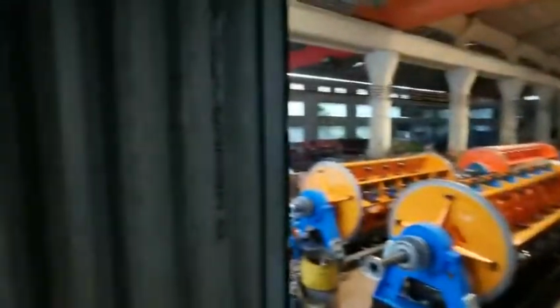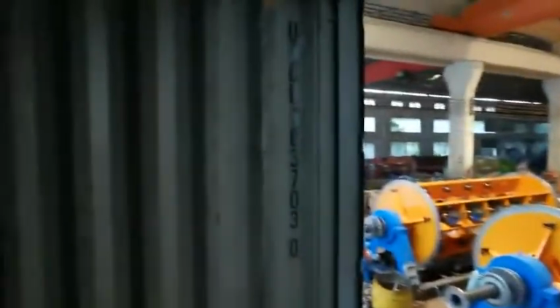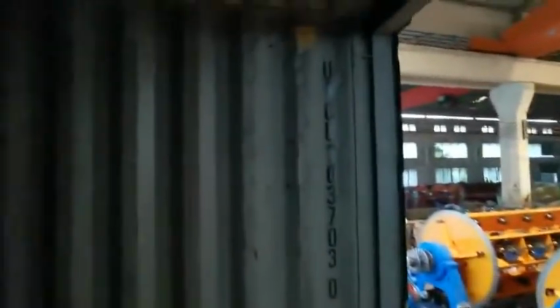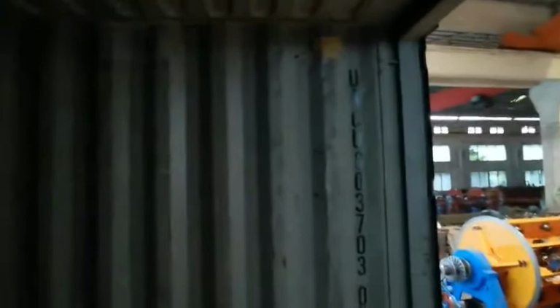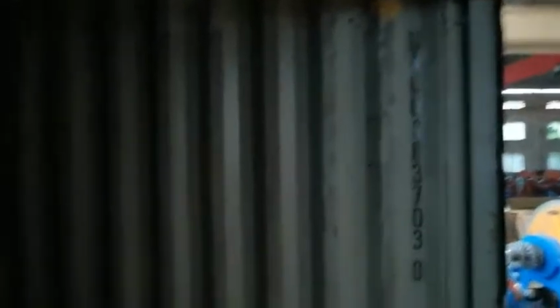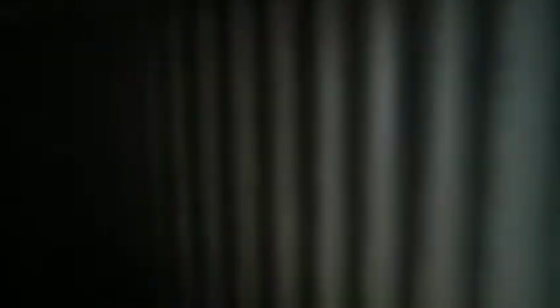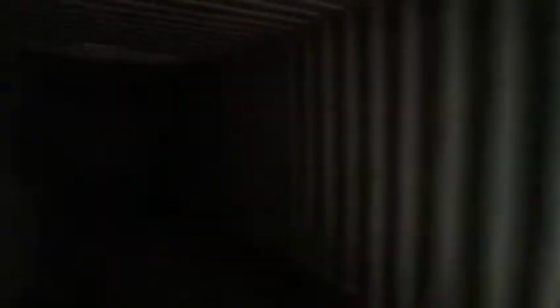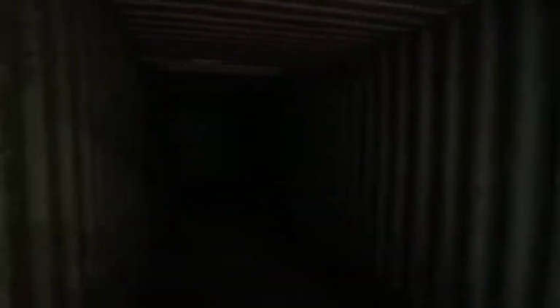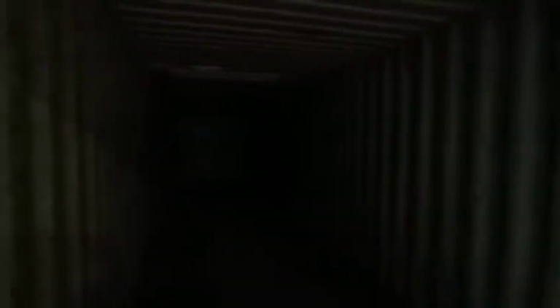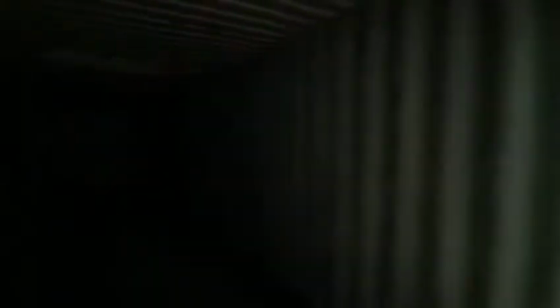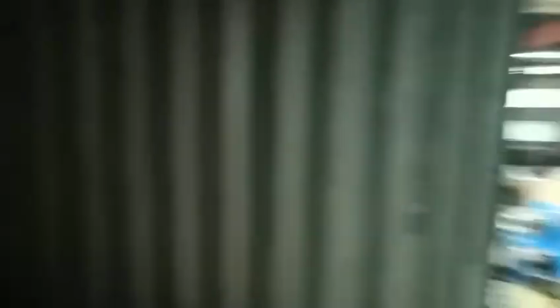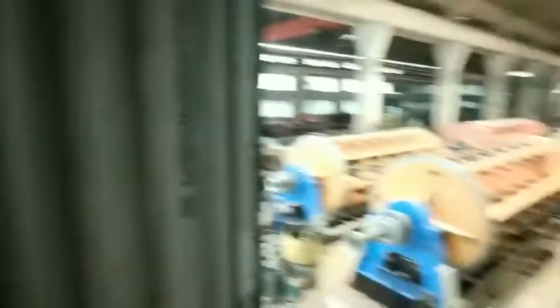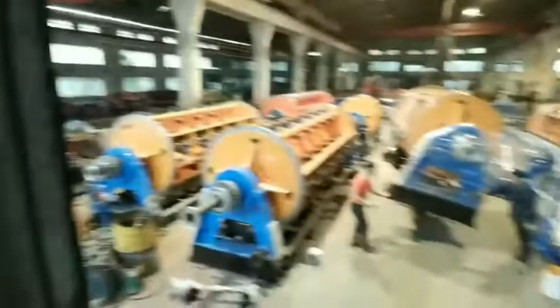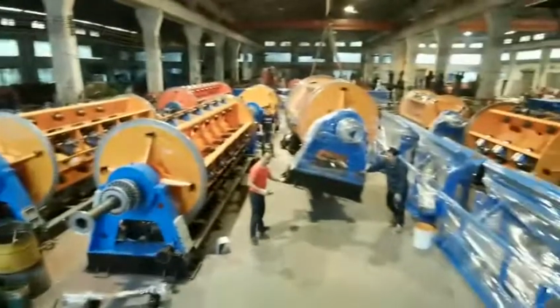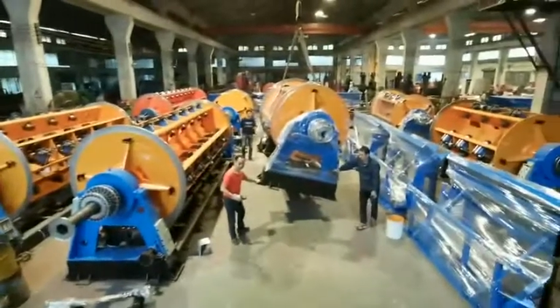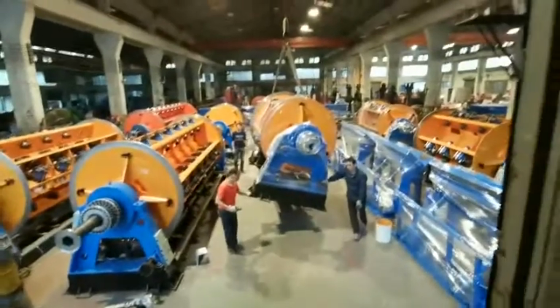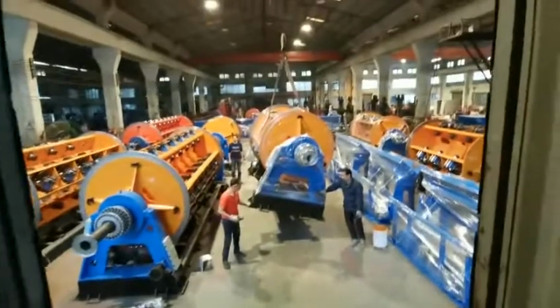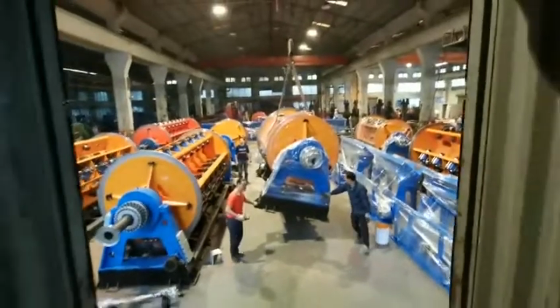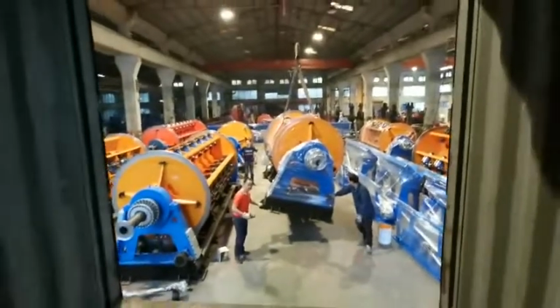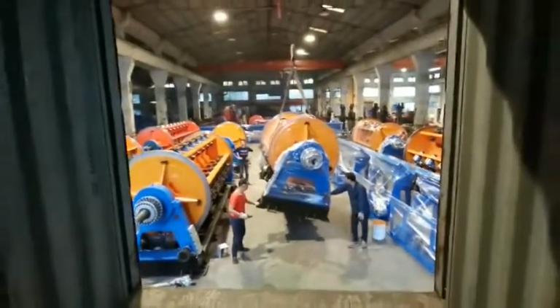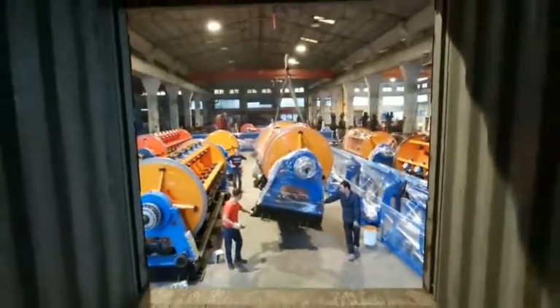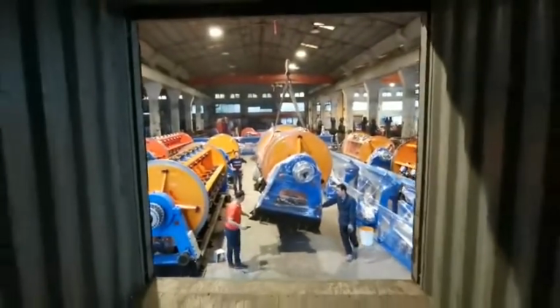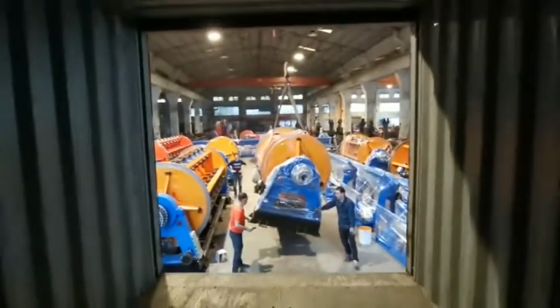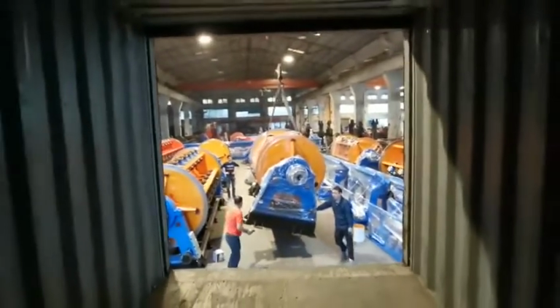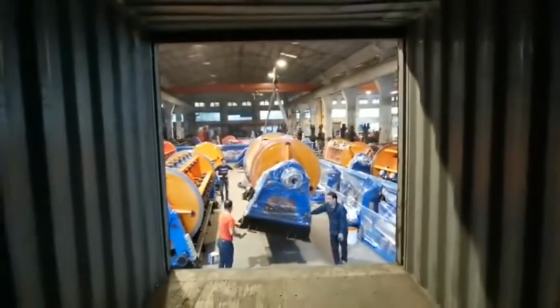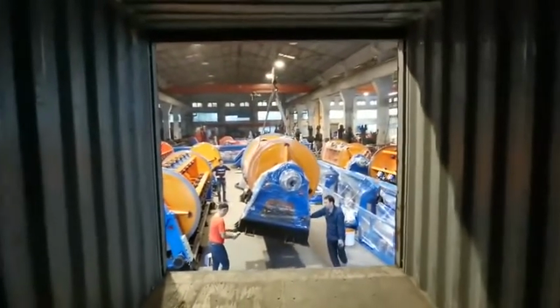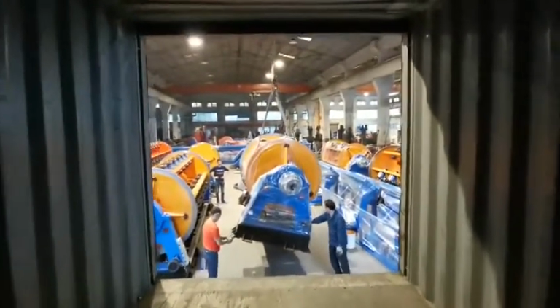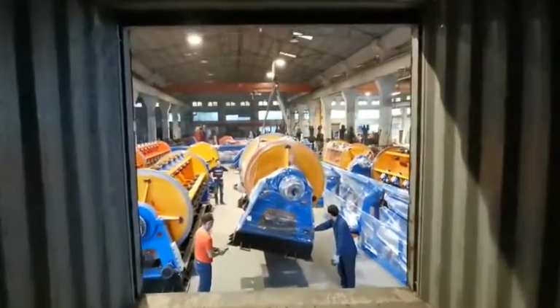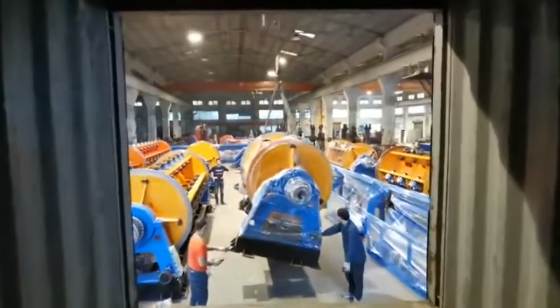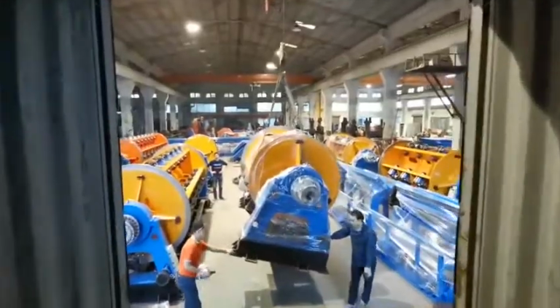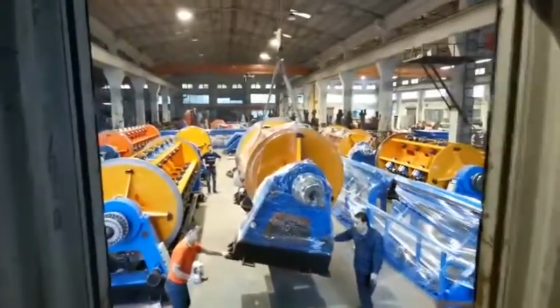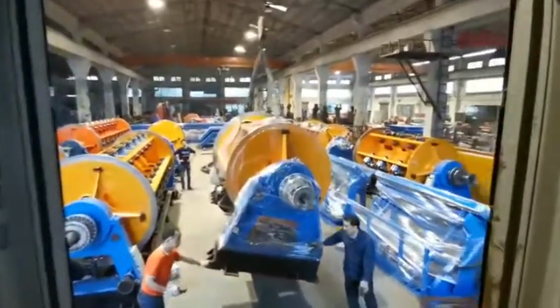This is a container, as you see inside. You are always welcome — if you have any inquiries, always welcome.